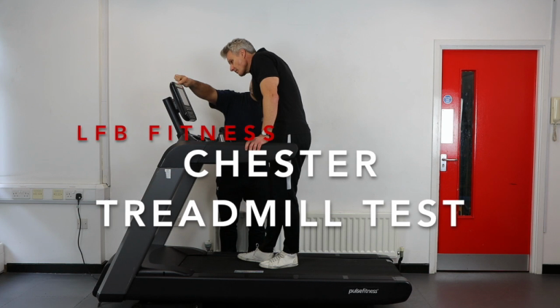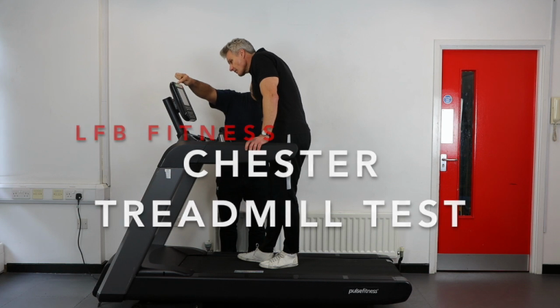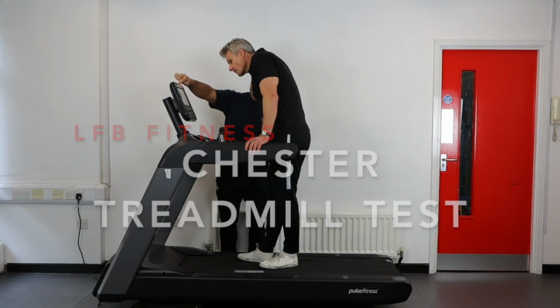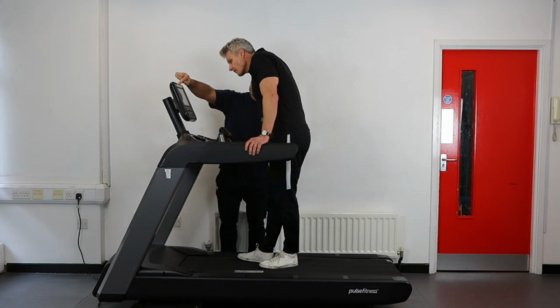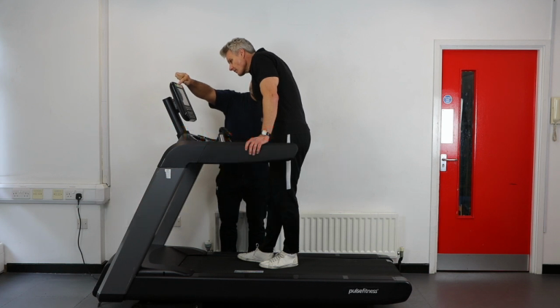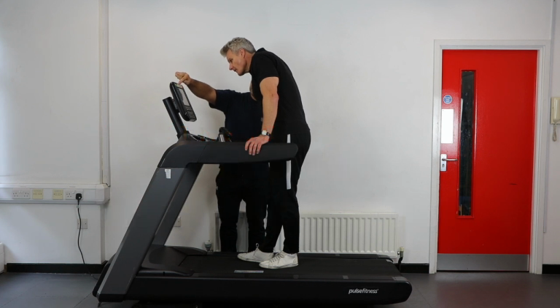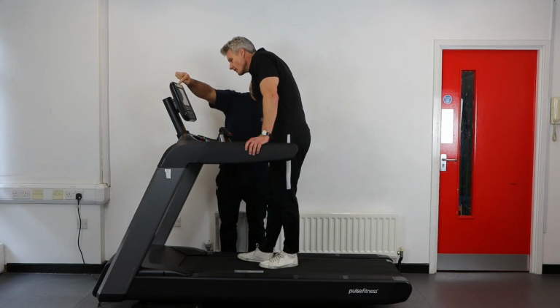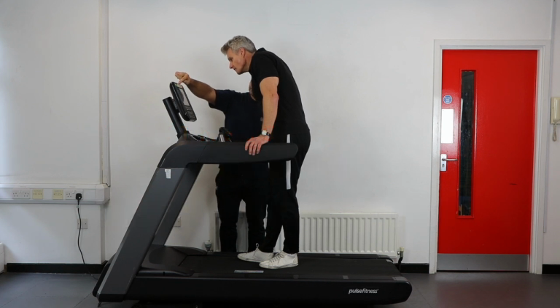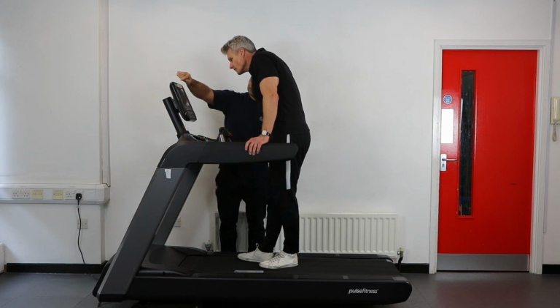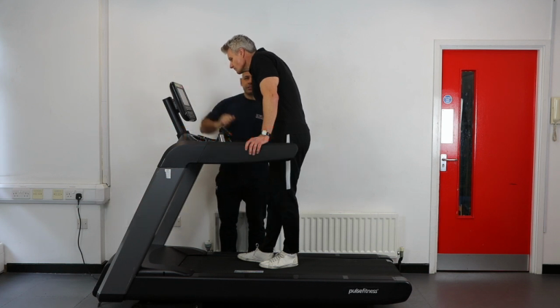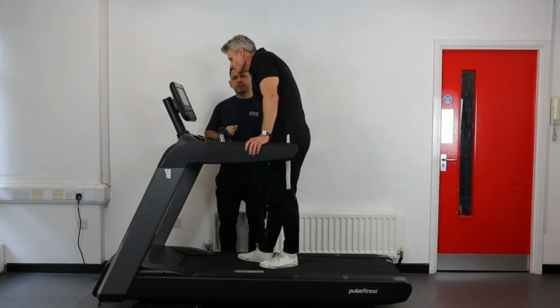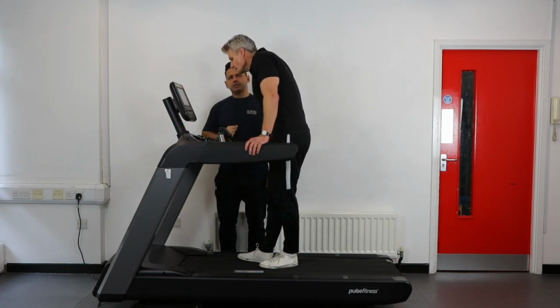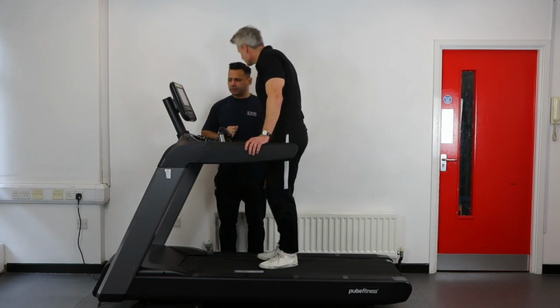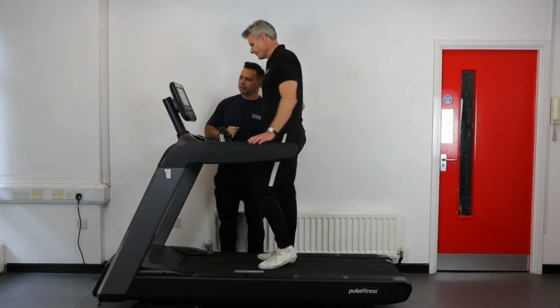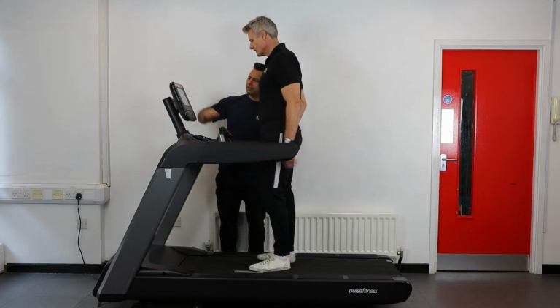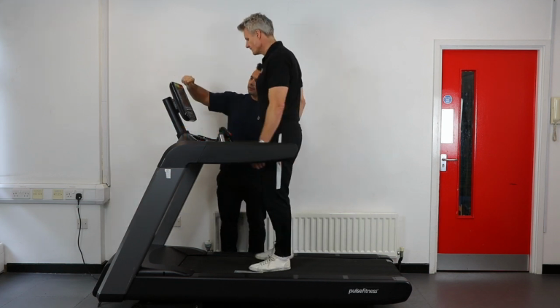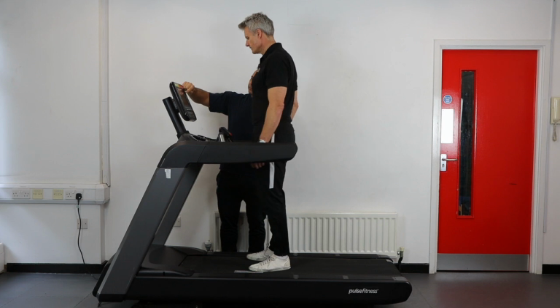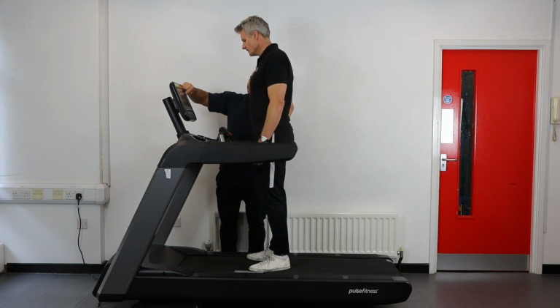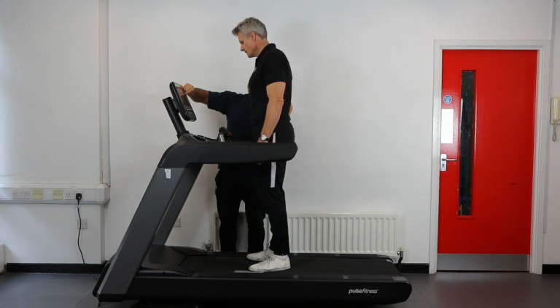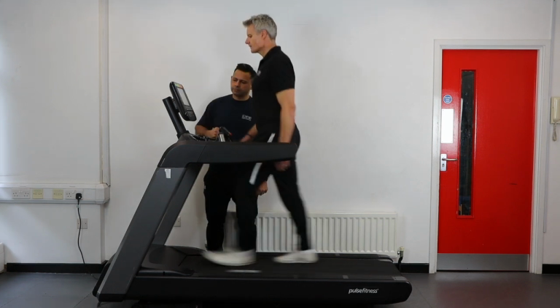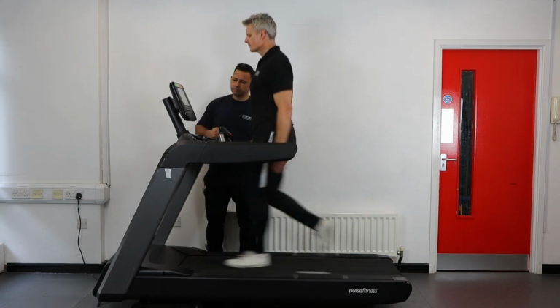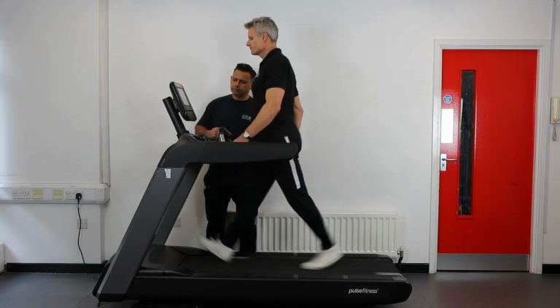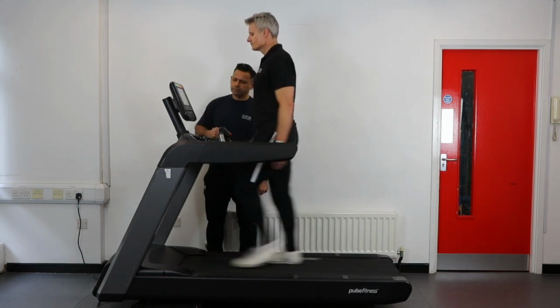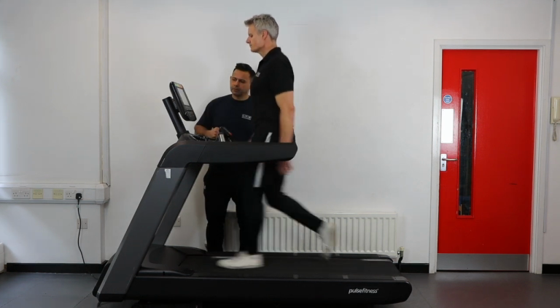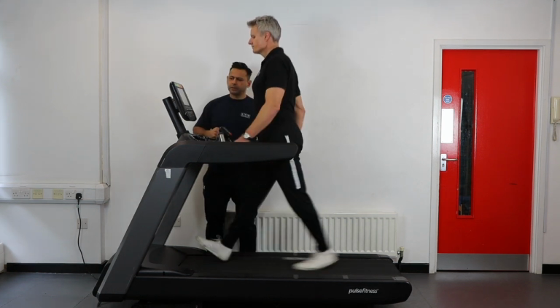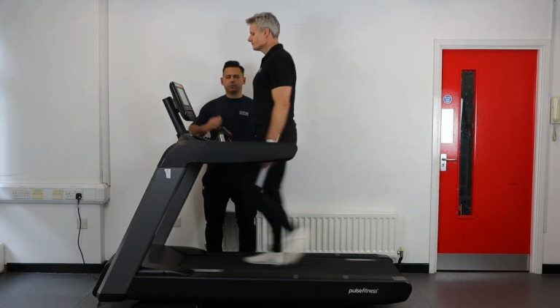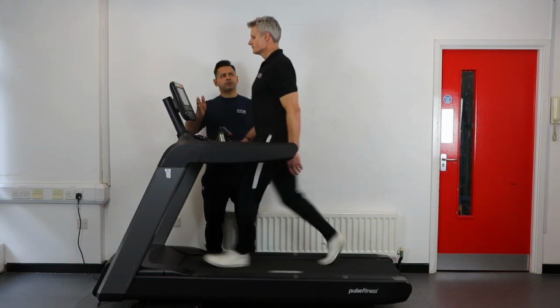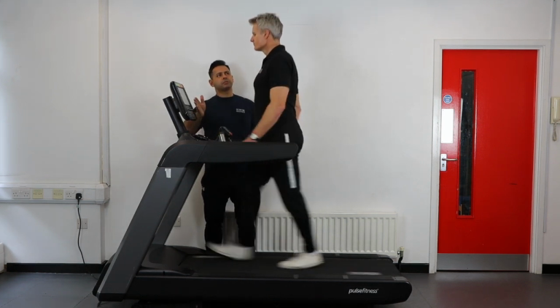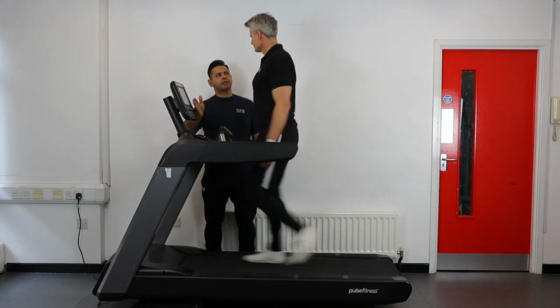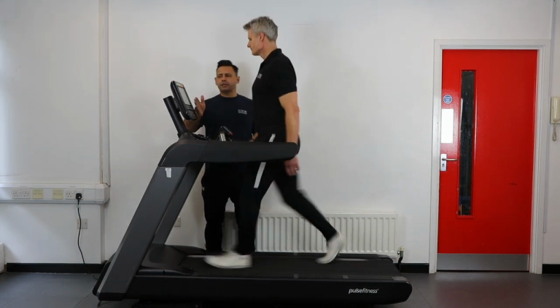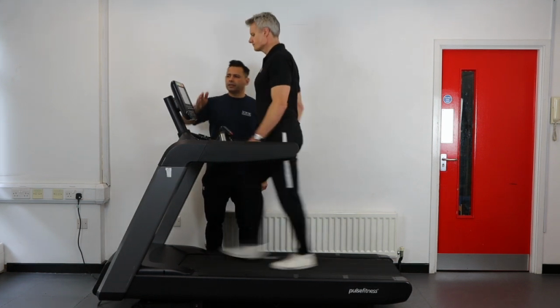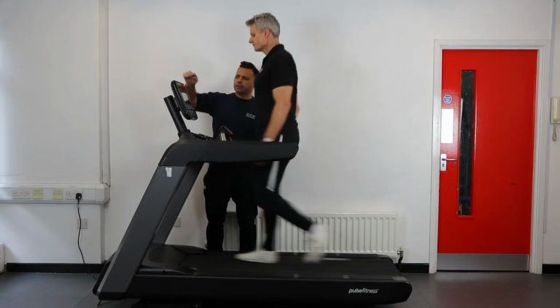The Chester Treadmill Test is a 12 minute cardiovascular fitness test. To pass, you must walk or jog for the entire 12 minutes without holding on.